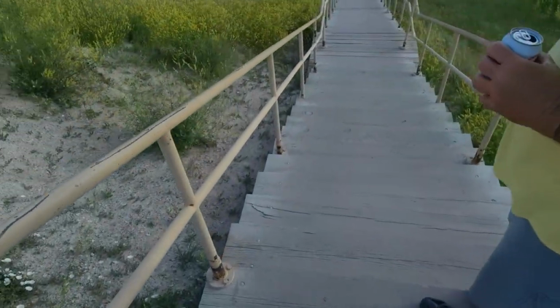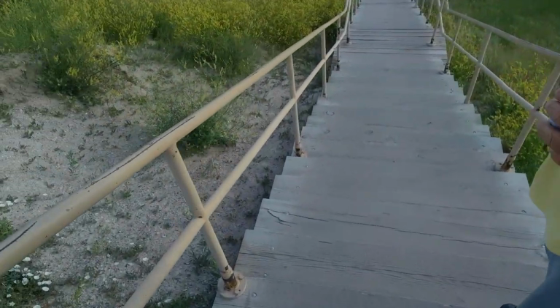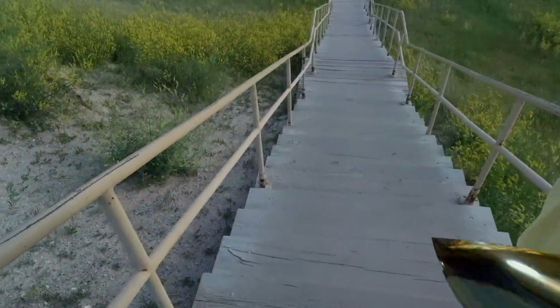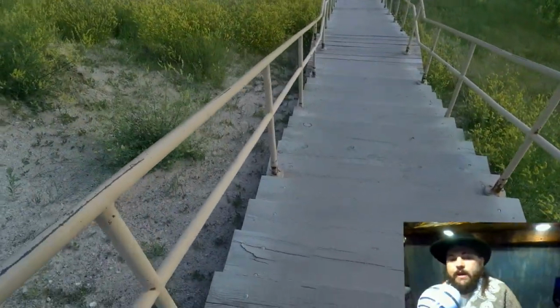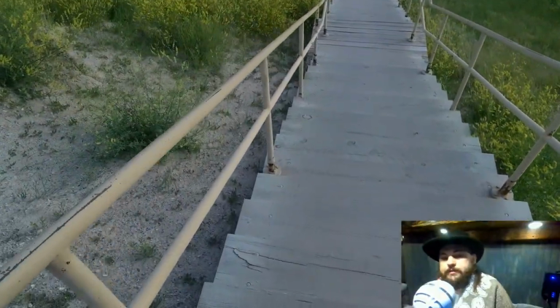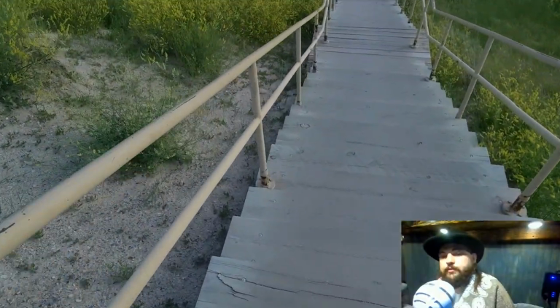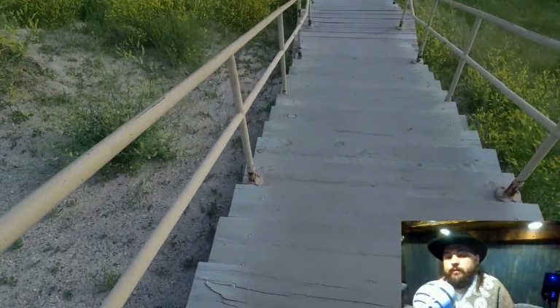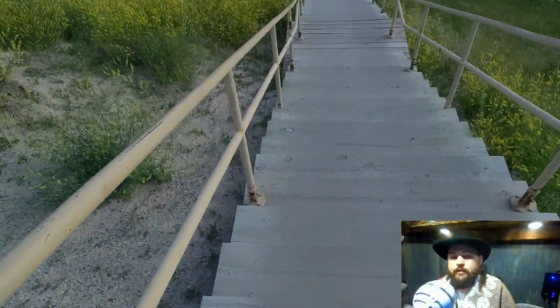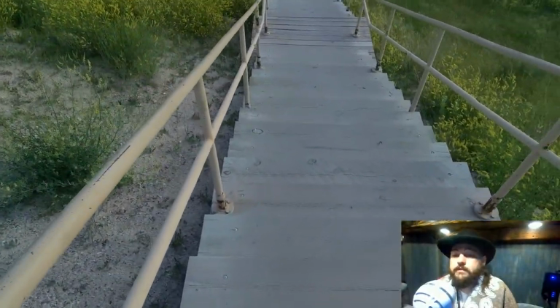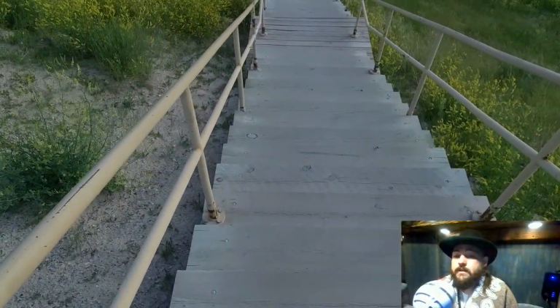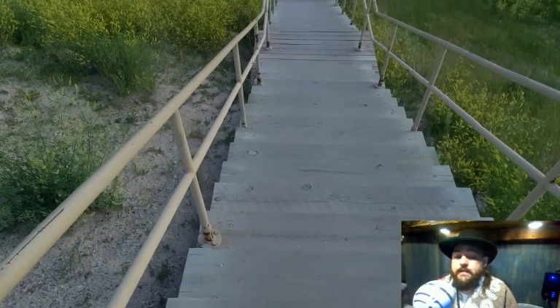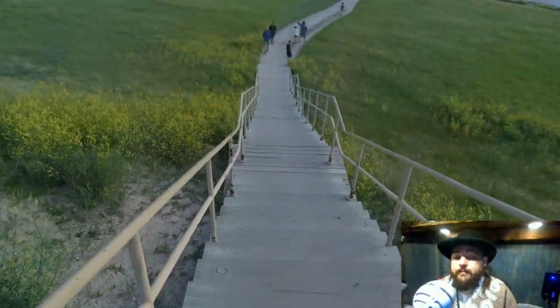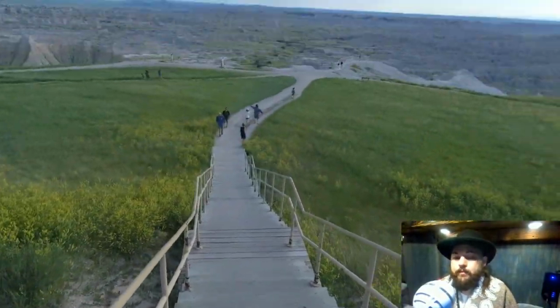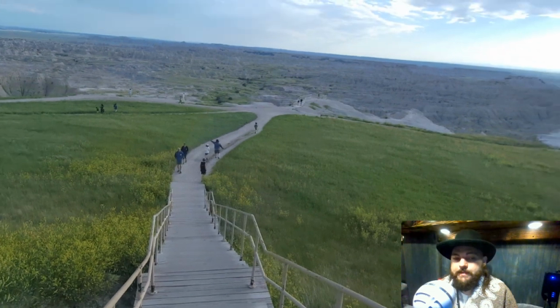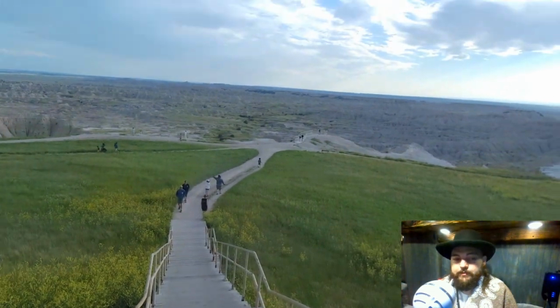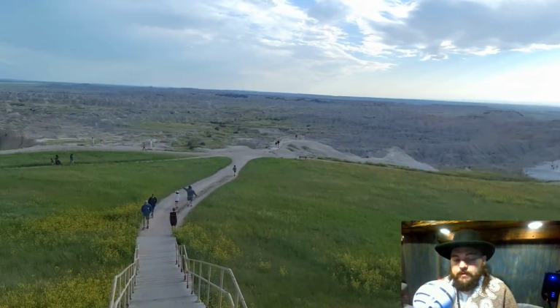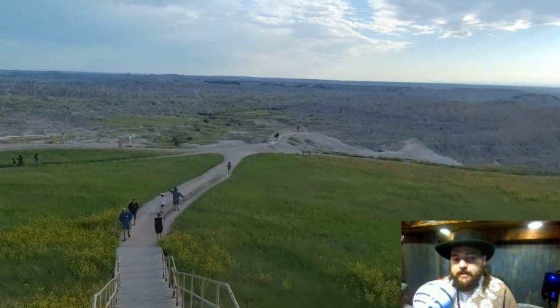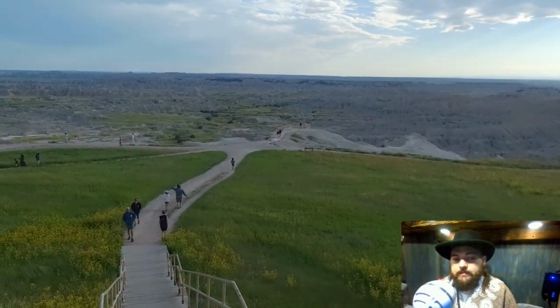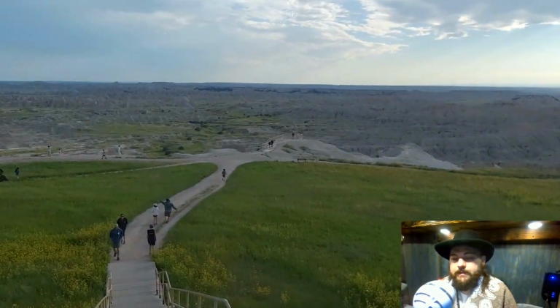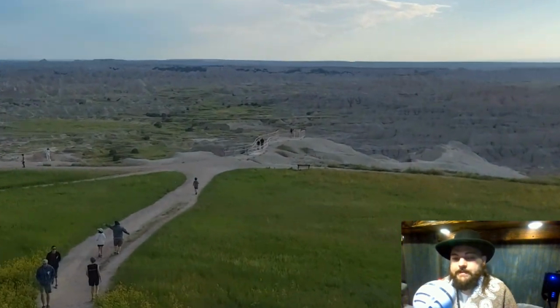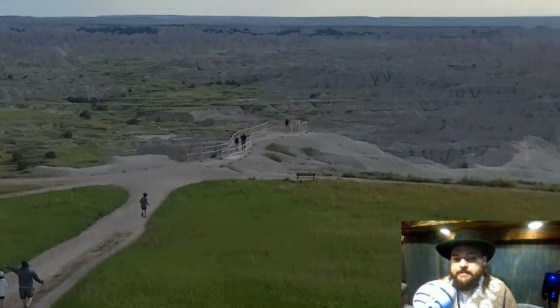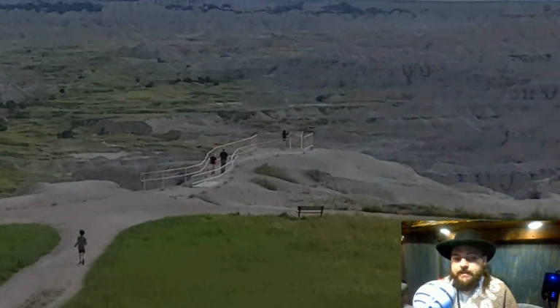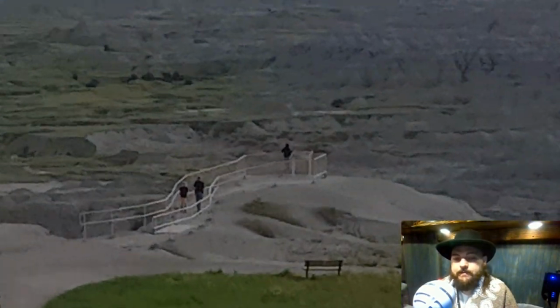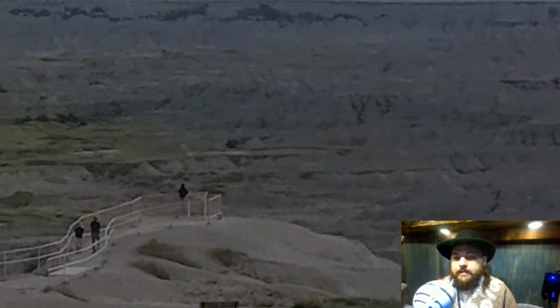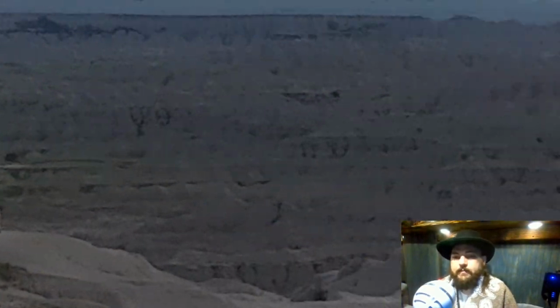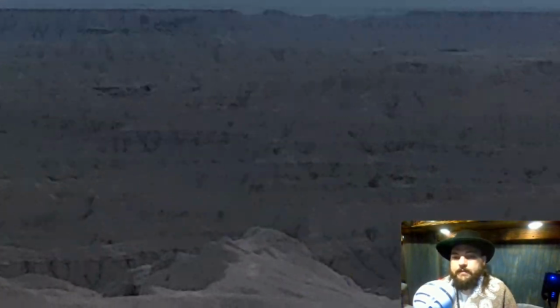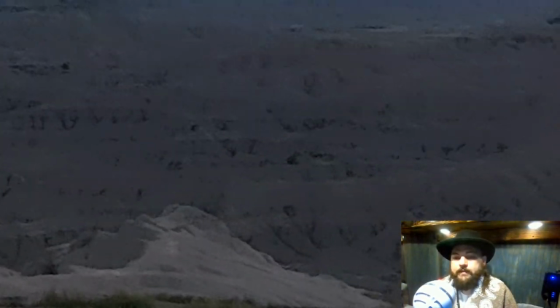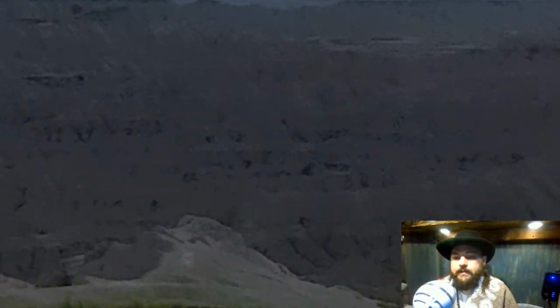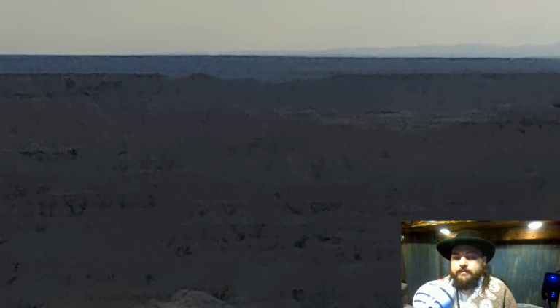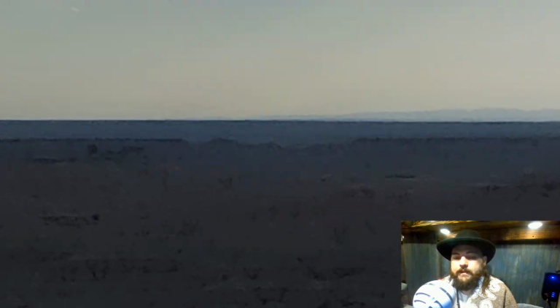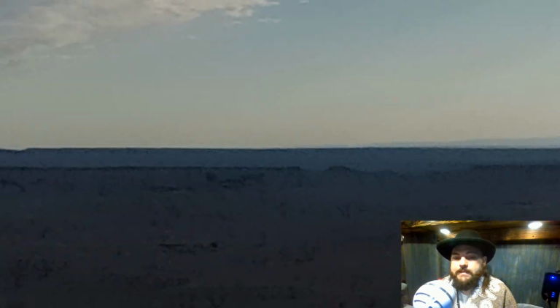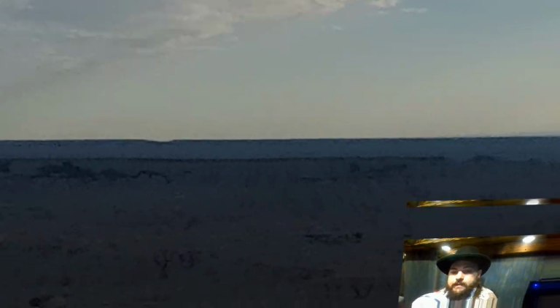This is the way down to one of the overlooks. It's definitely a pretty cool place to go check out — definitely a lot of steps to get down there, but very nice scenery.